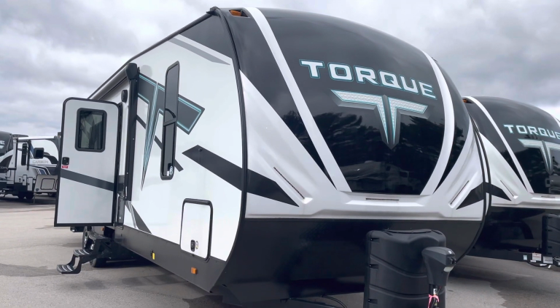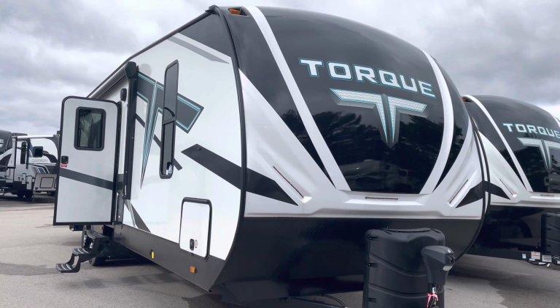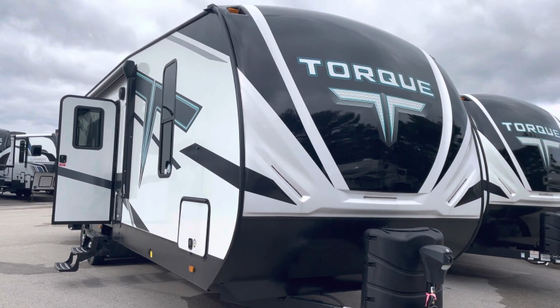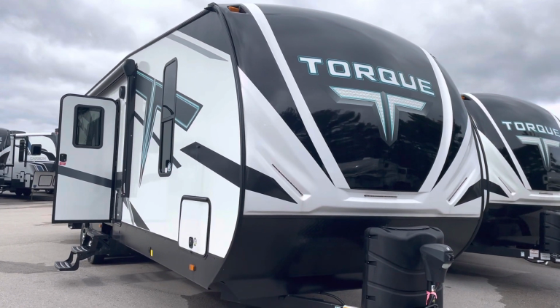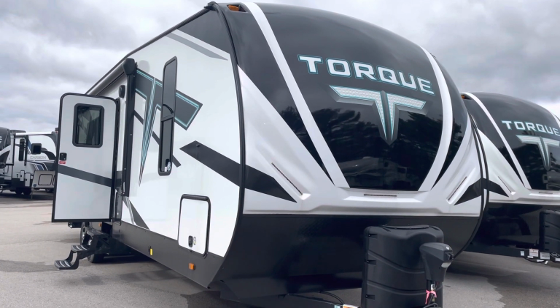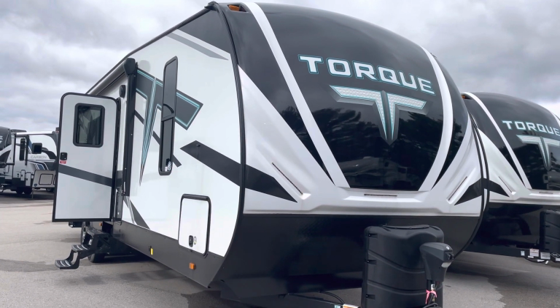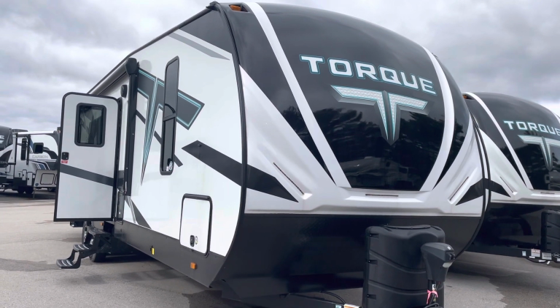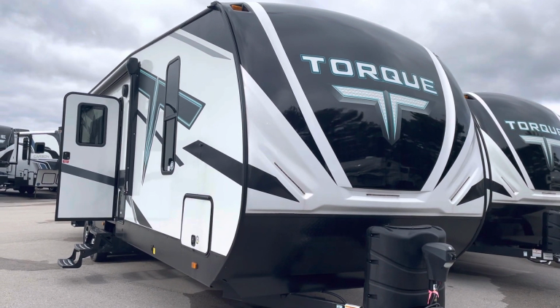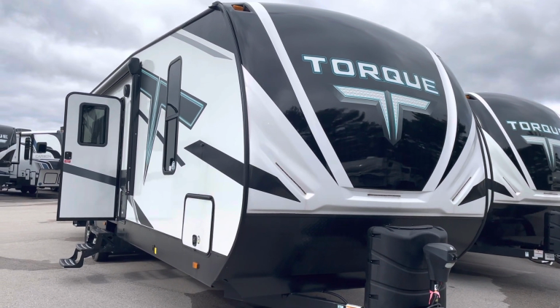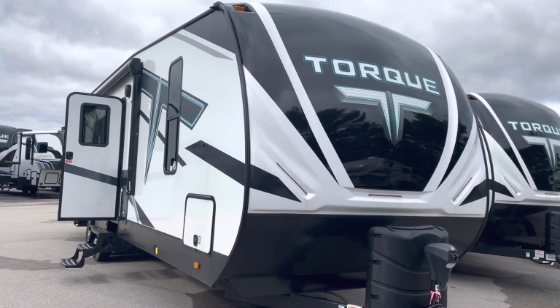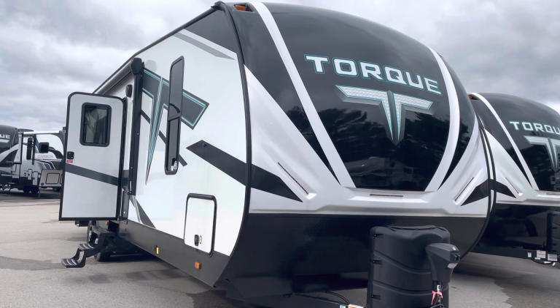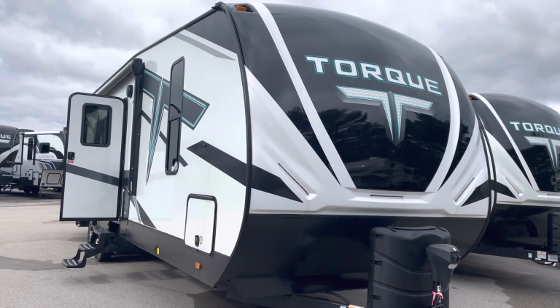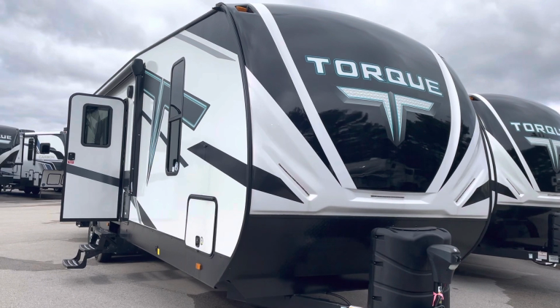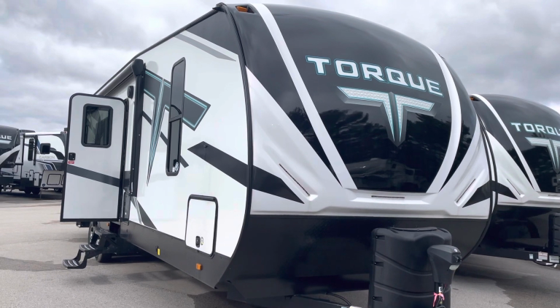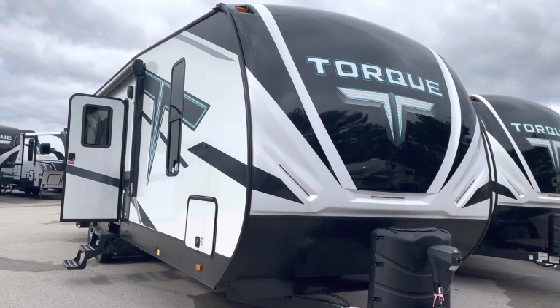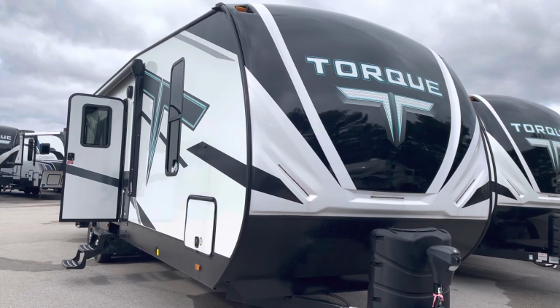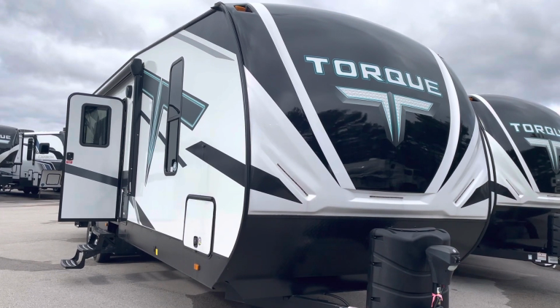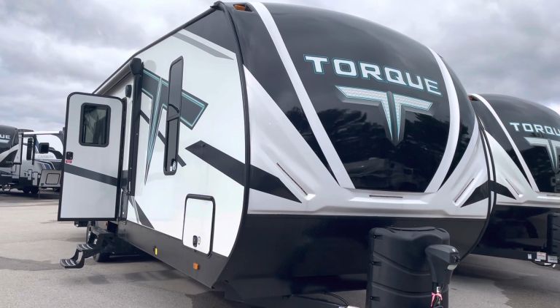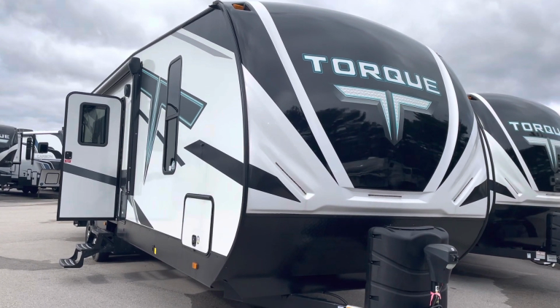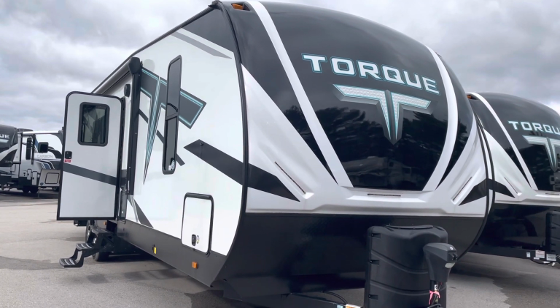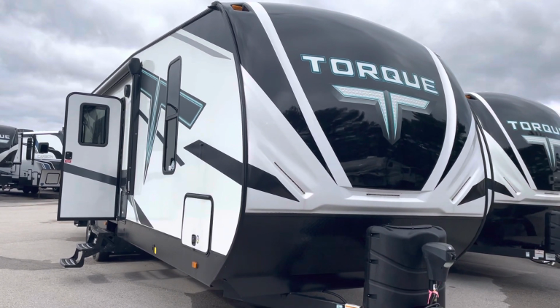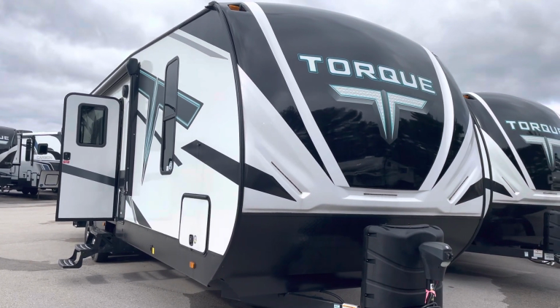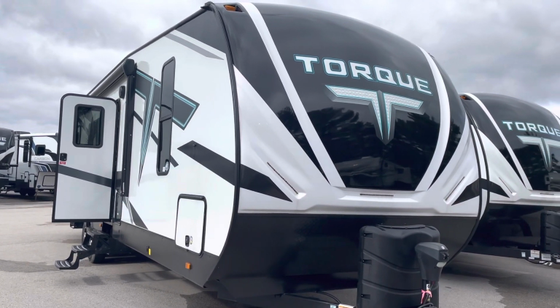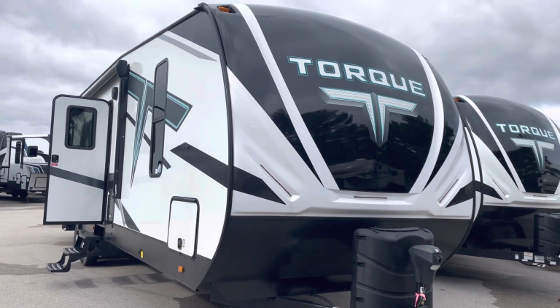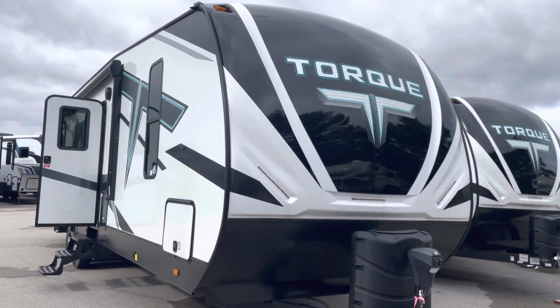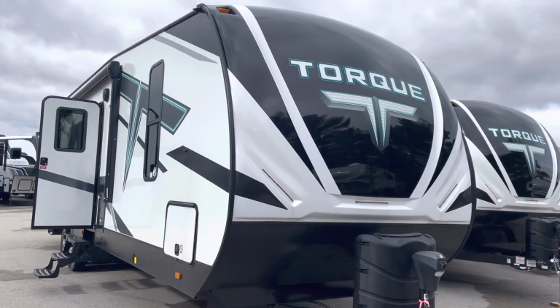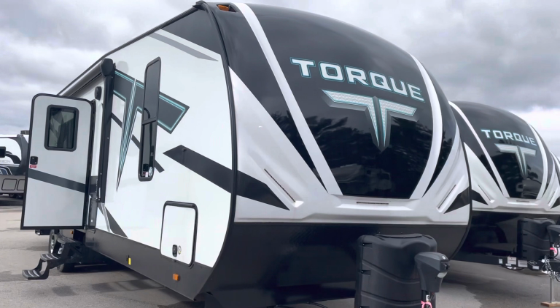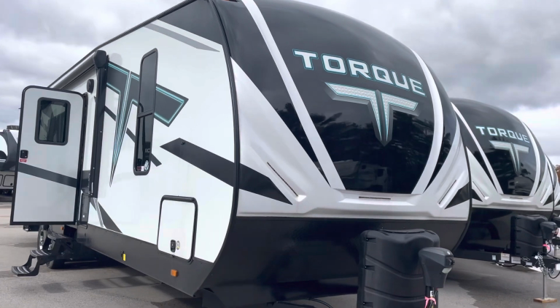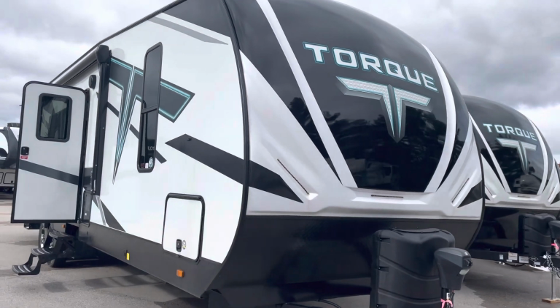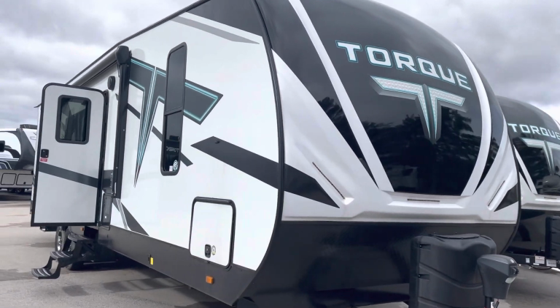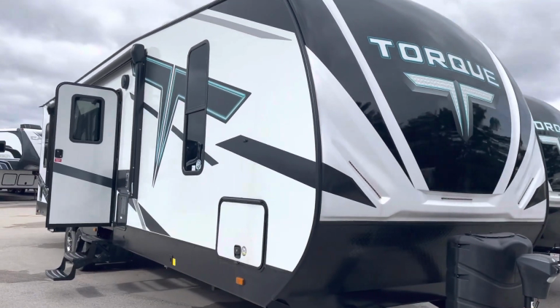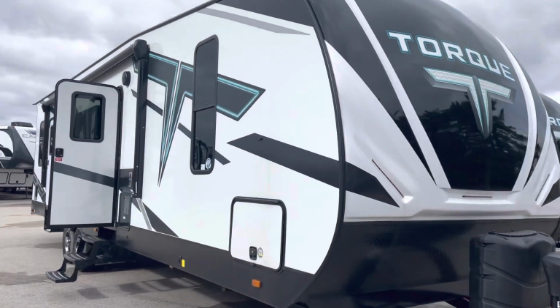Hi, this is John from Lakeshore RV Center in Muskegon, Michigan. I'm going to show you the Torque 322 today. What is so unique about the Torque 322? Well, let's take a look at it.